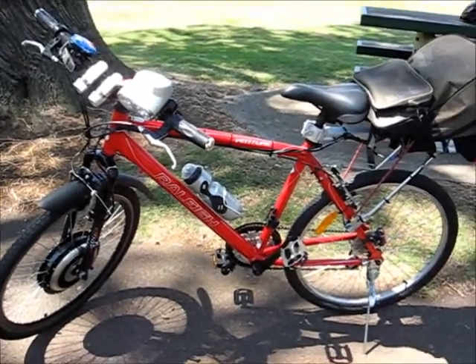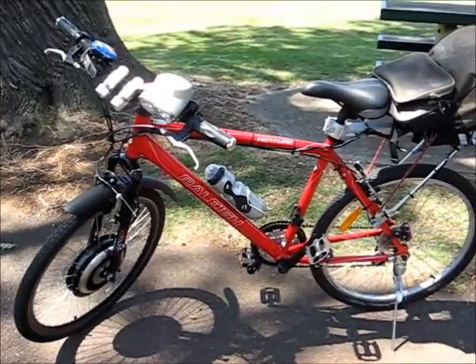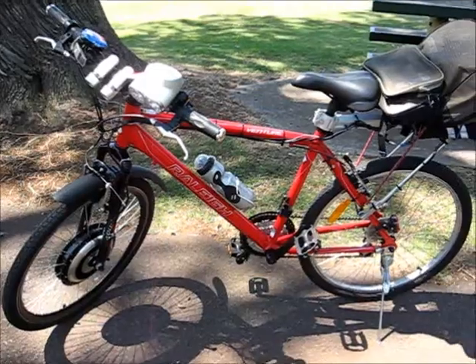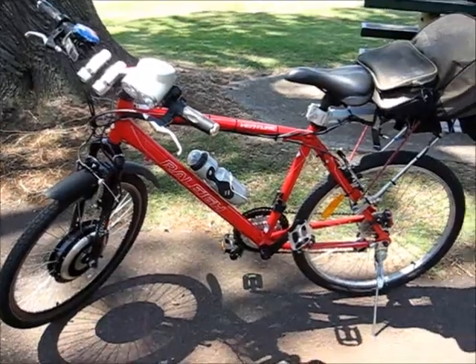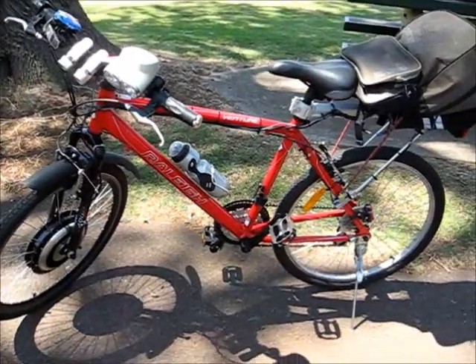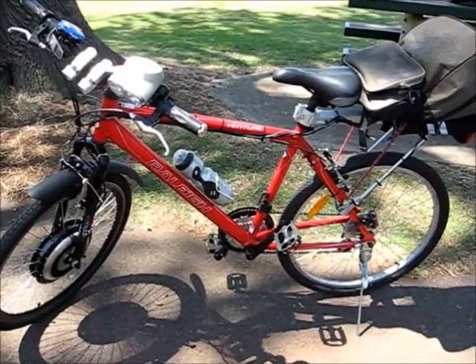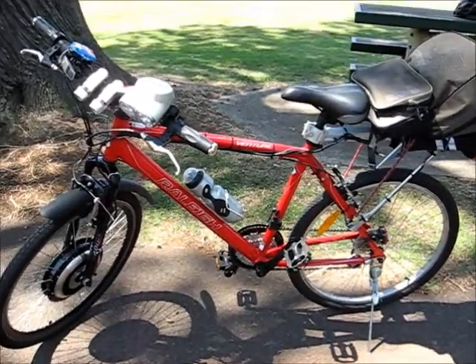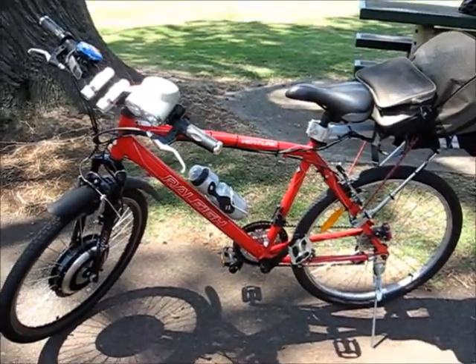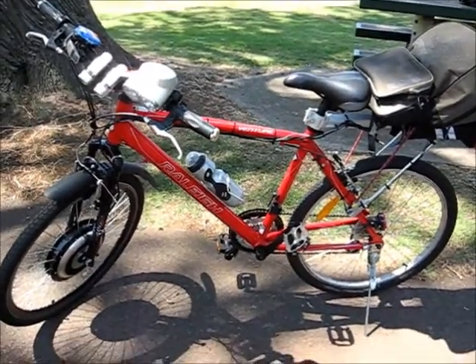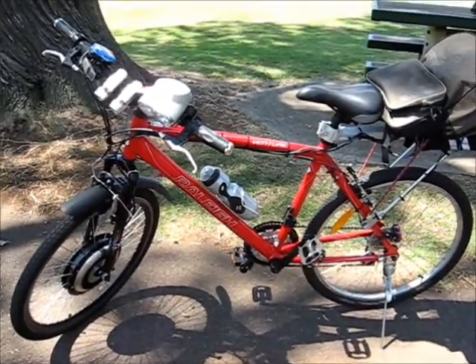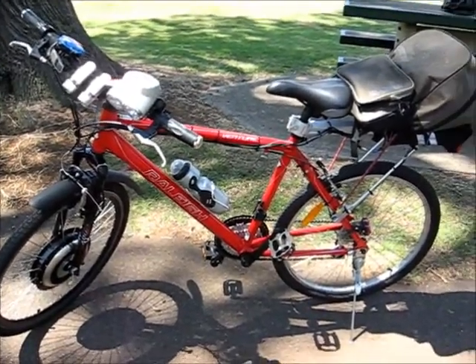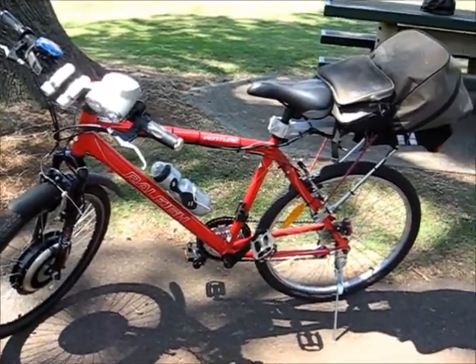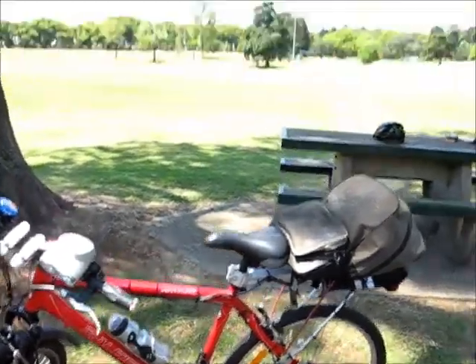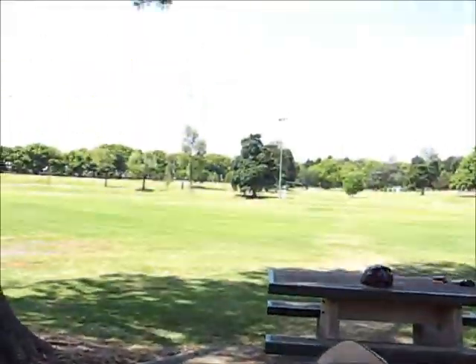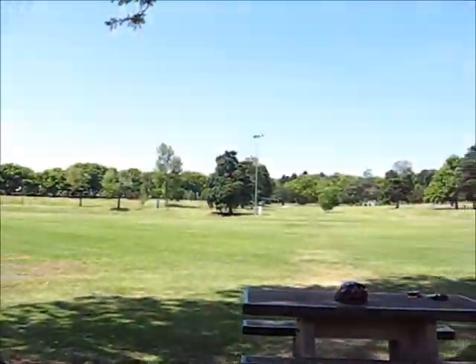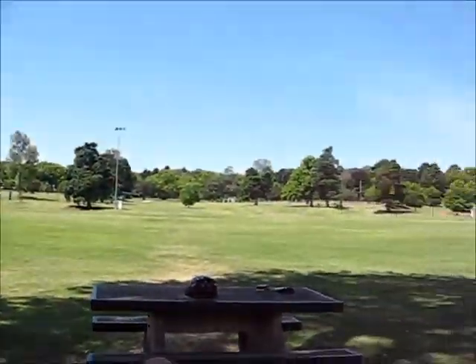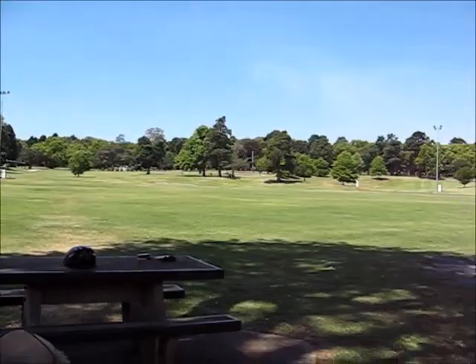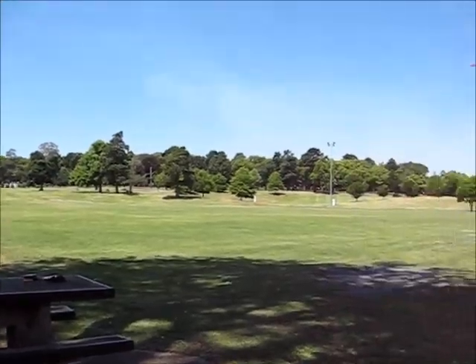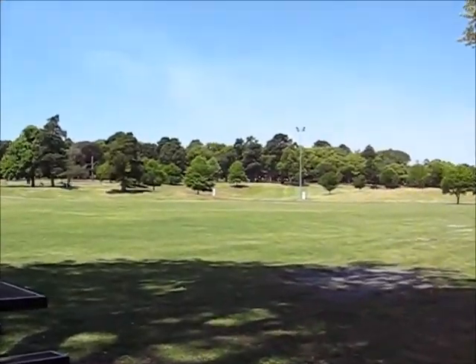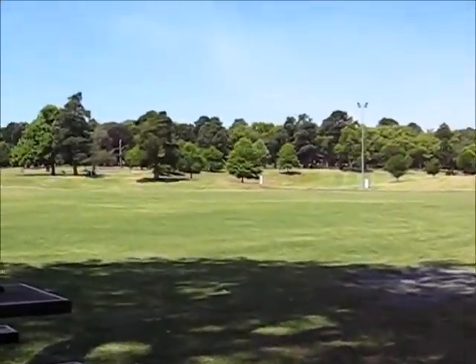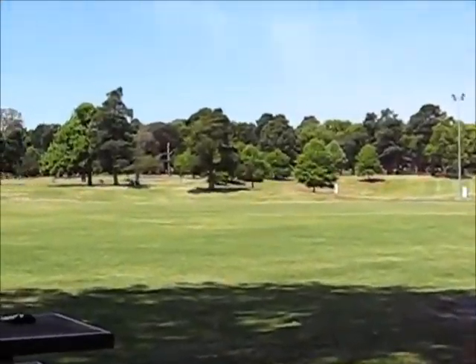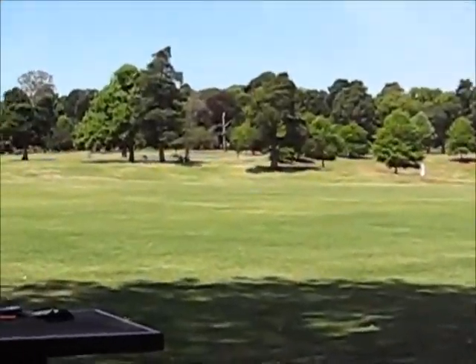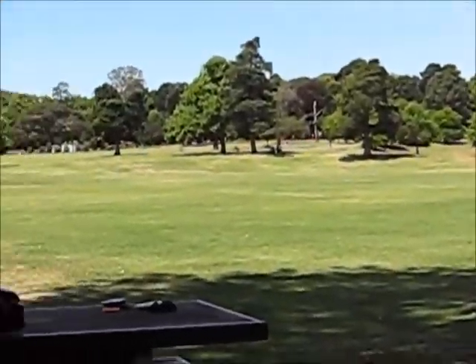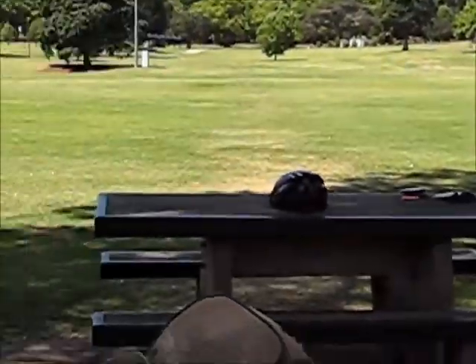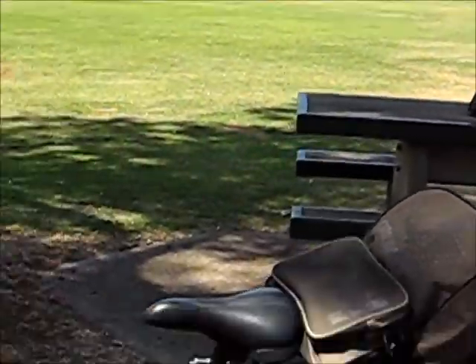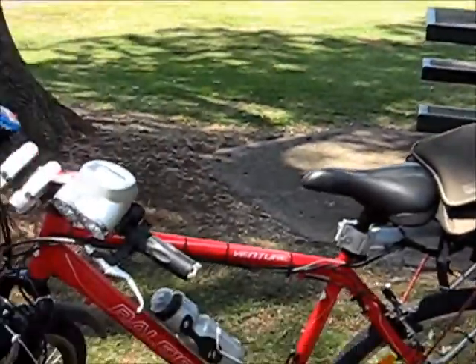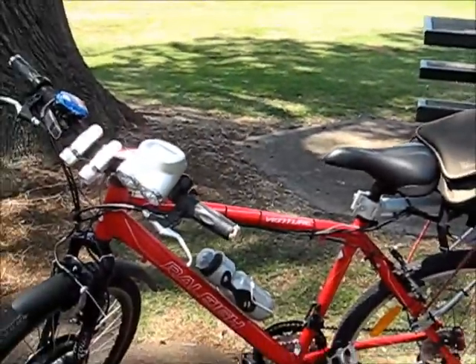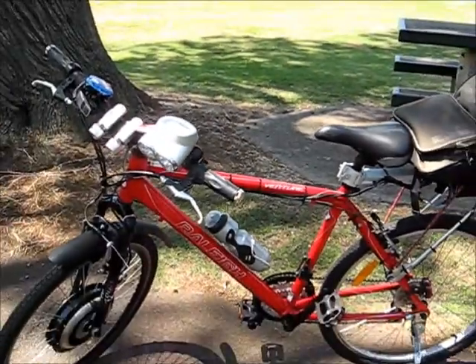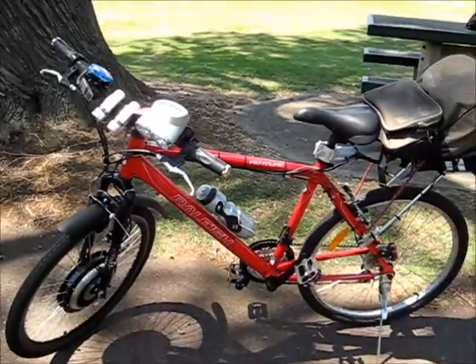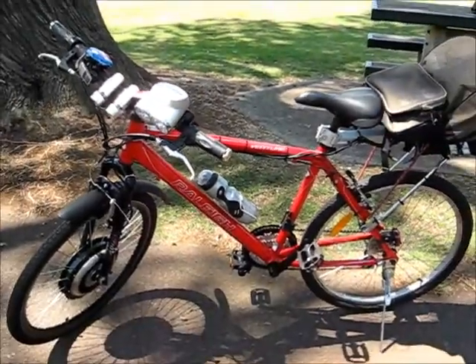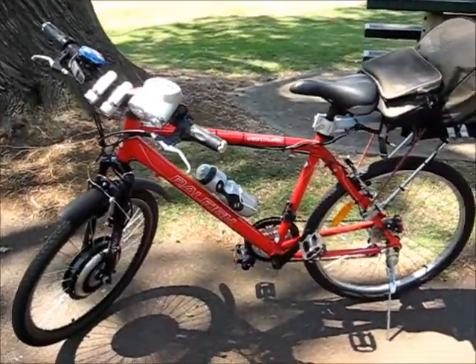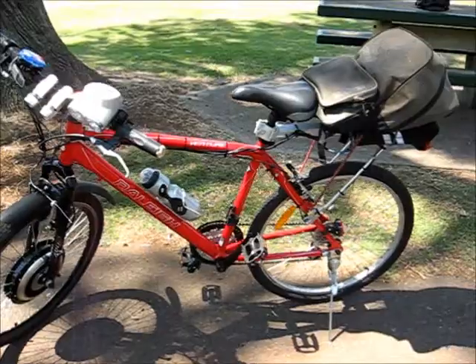So here we go. I'm in Queens Park, it's in Toowoomba, nice little park. I'll take you for a ride around later, but yeah, this is the Red Rocket.